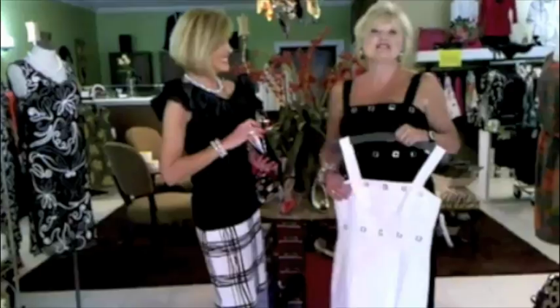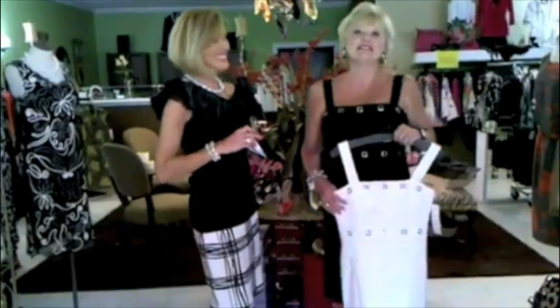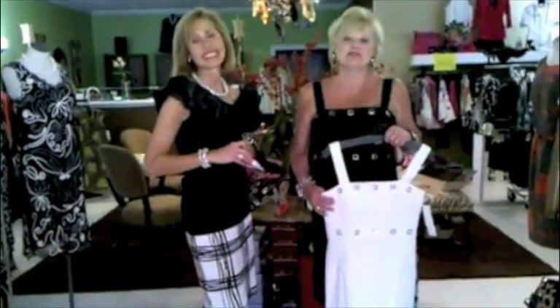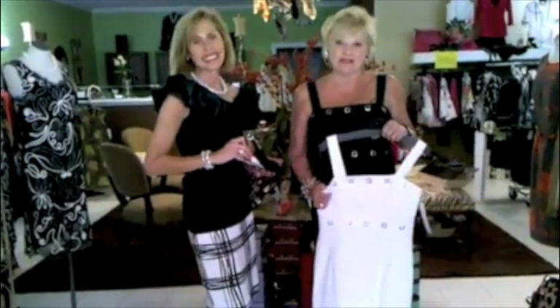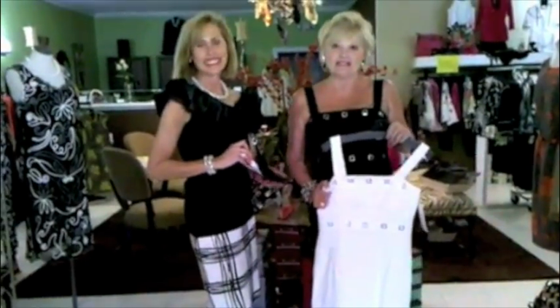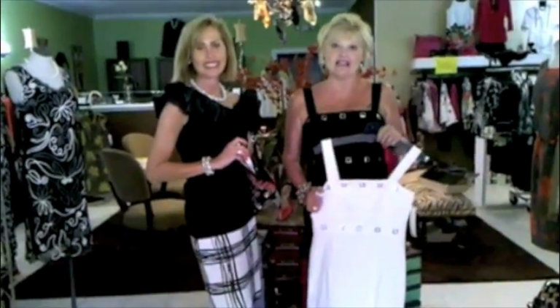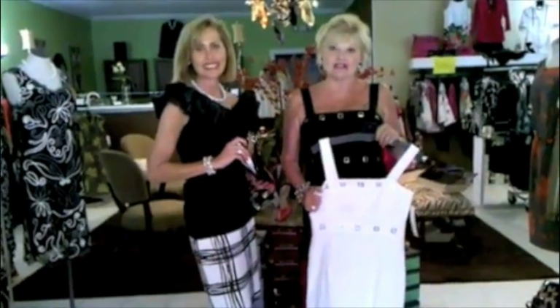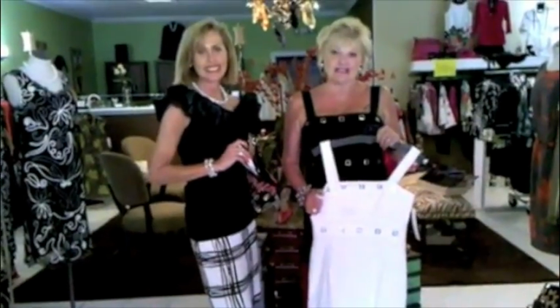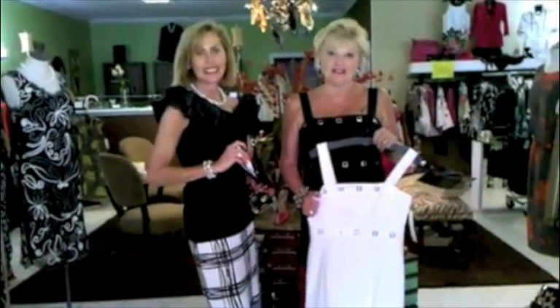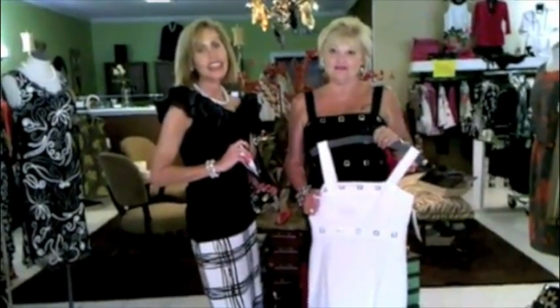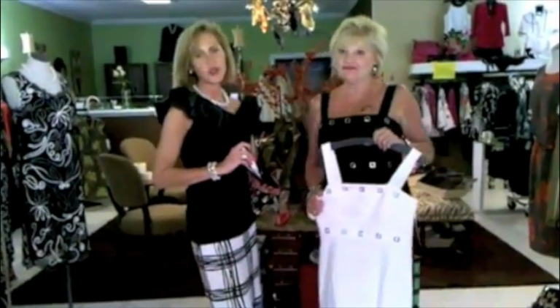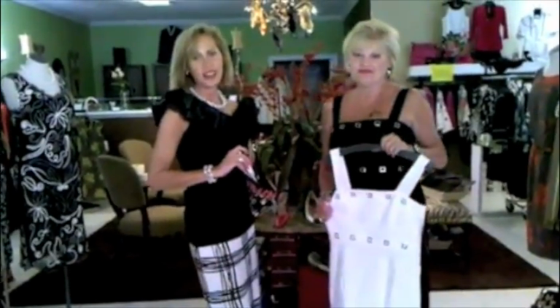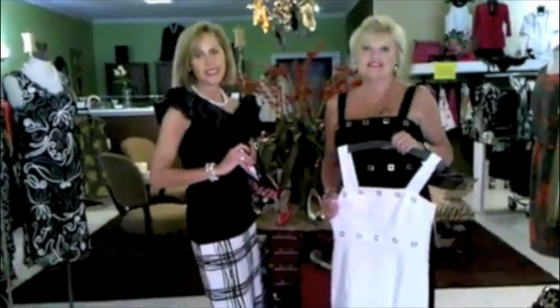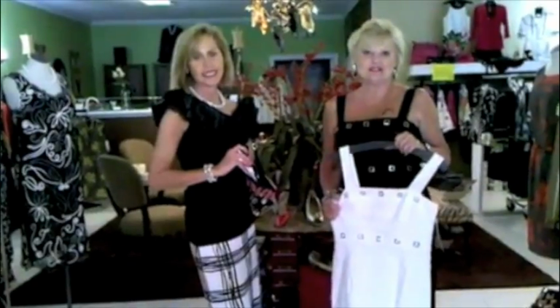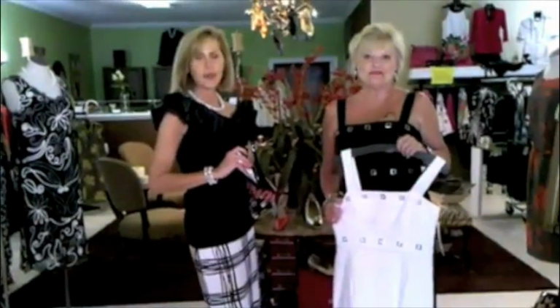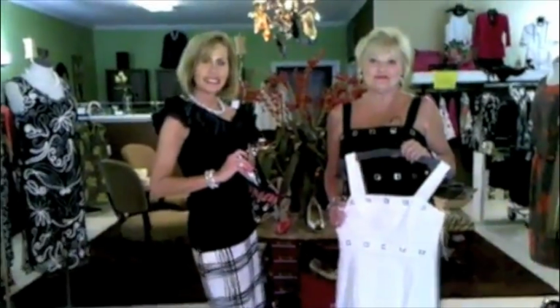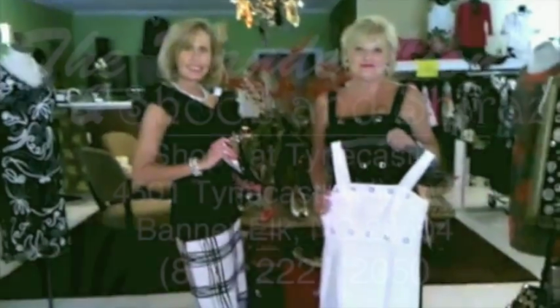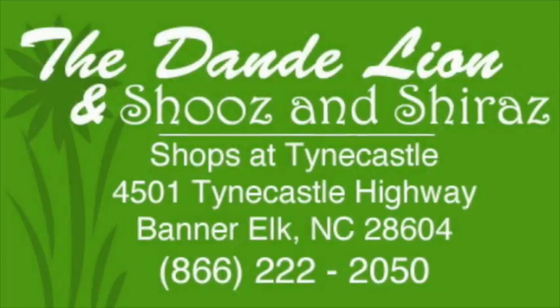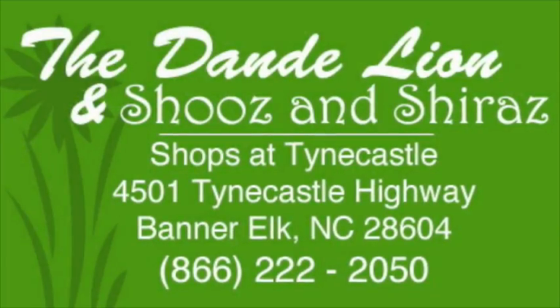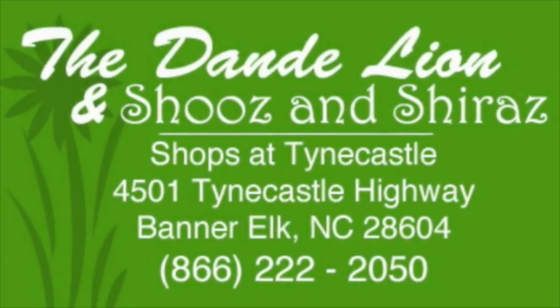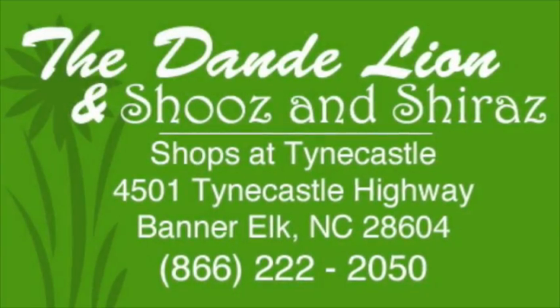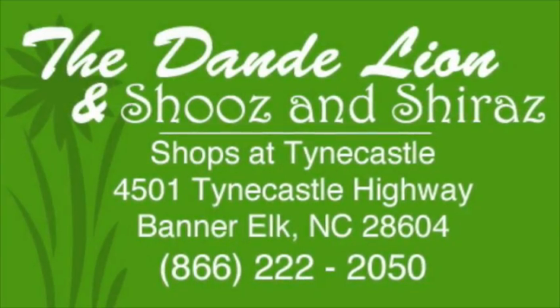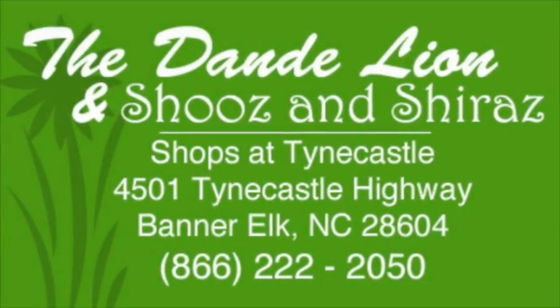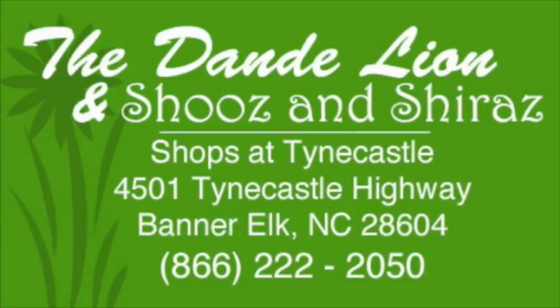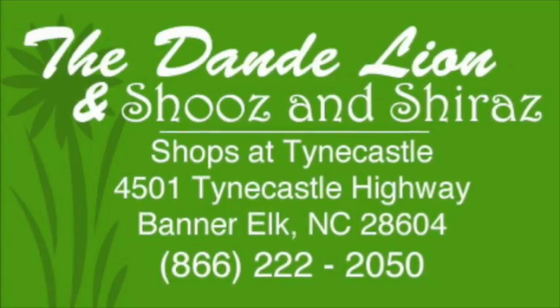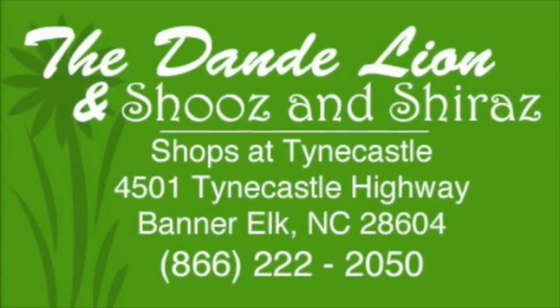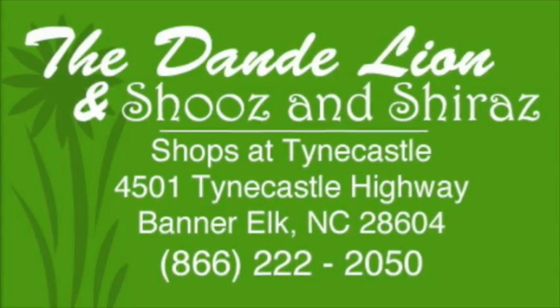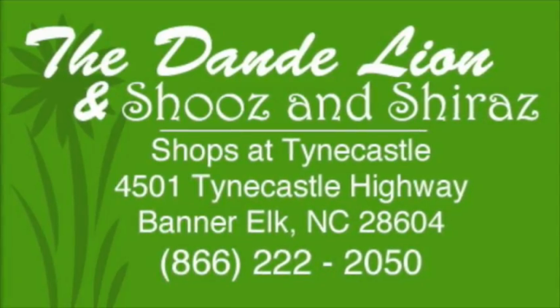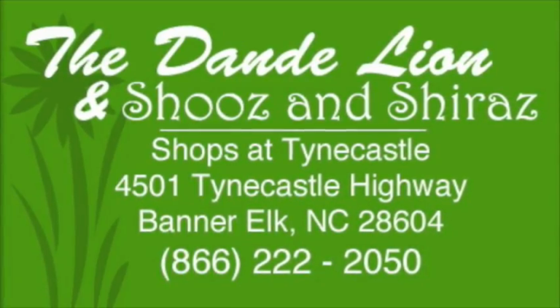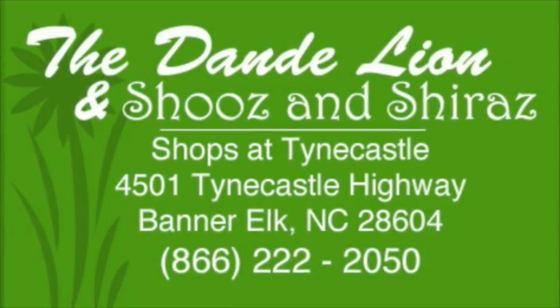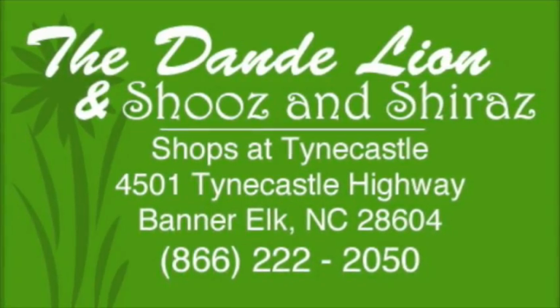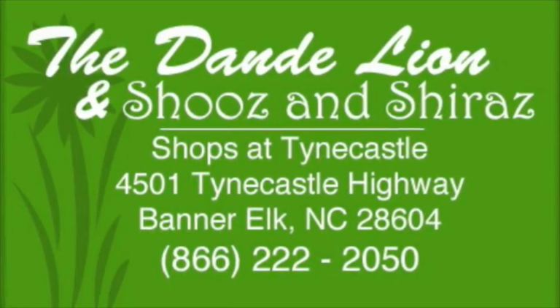Please come drop in and see us at the Dandelion and Shoes and Shiraz. See you soon! Bye-bye. Visit us online at www.dandelionstyles.com.